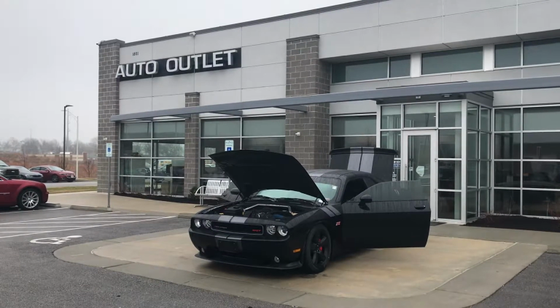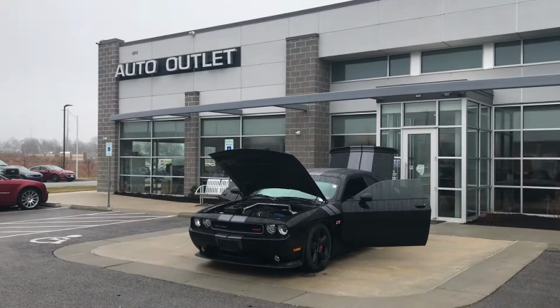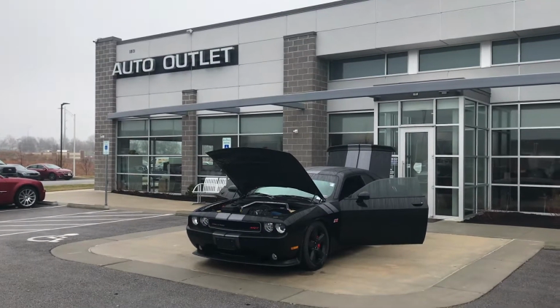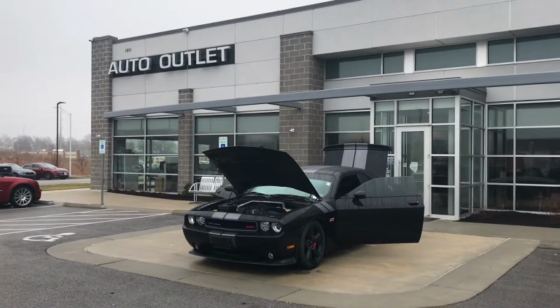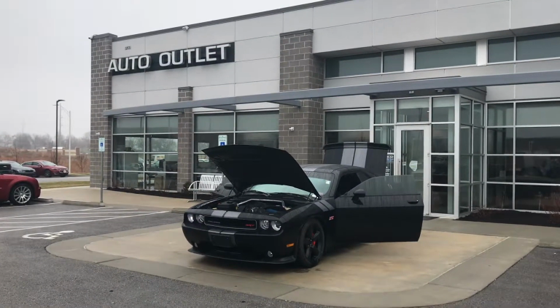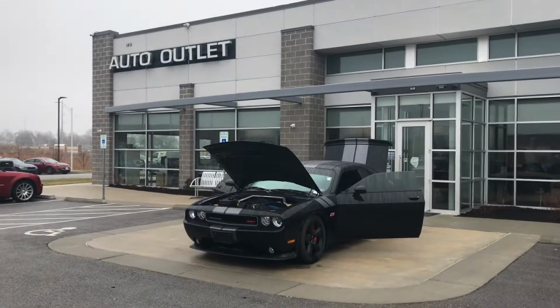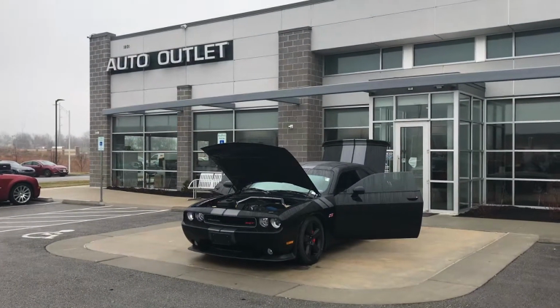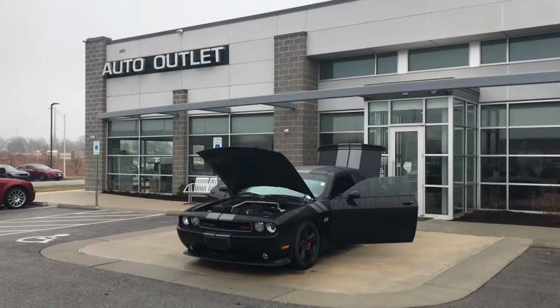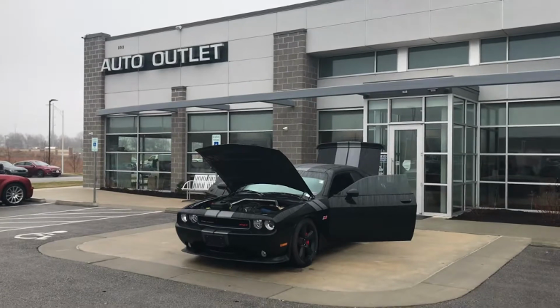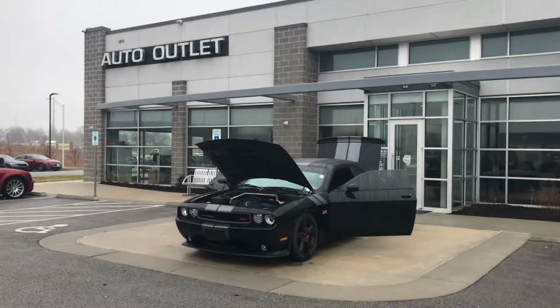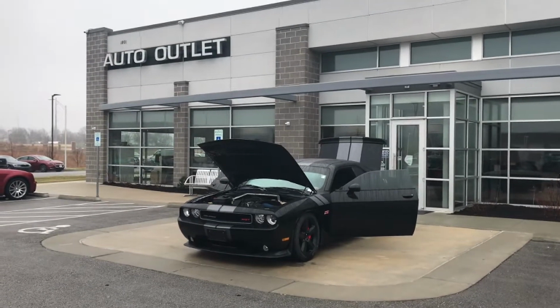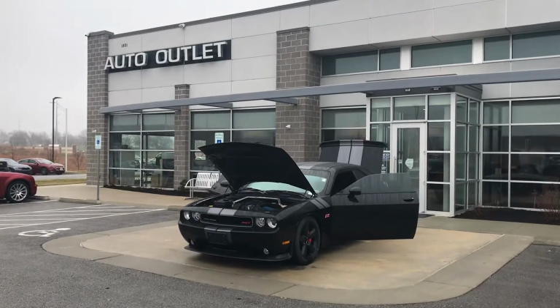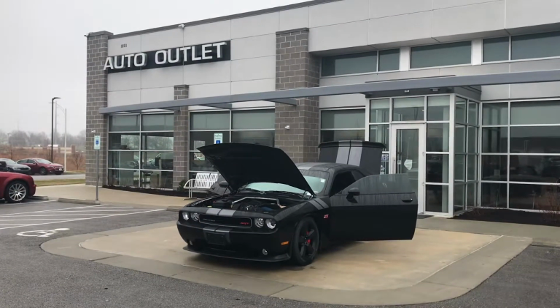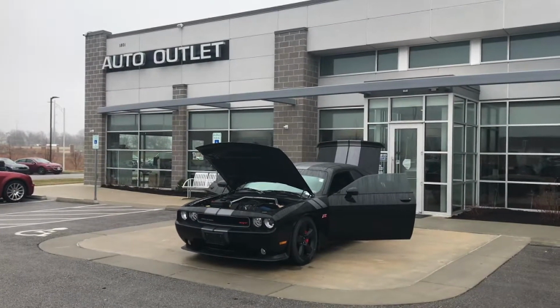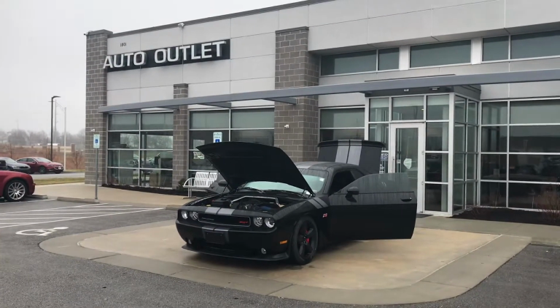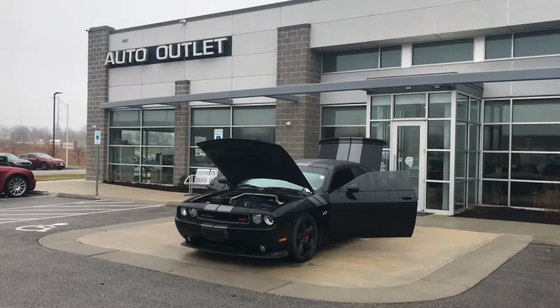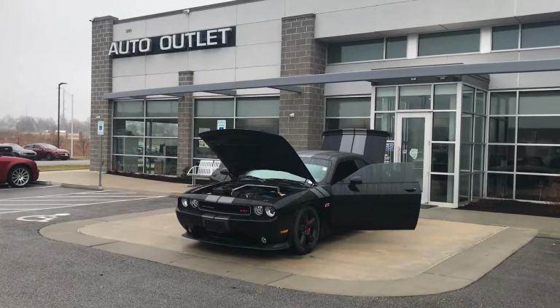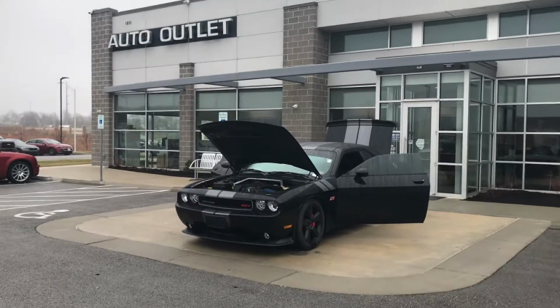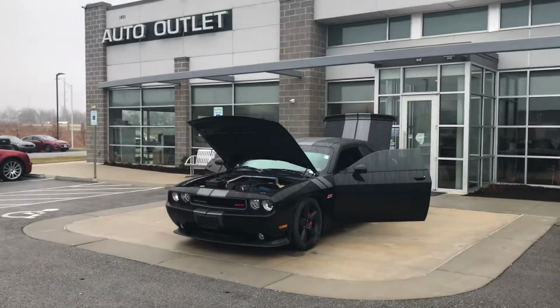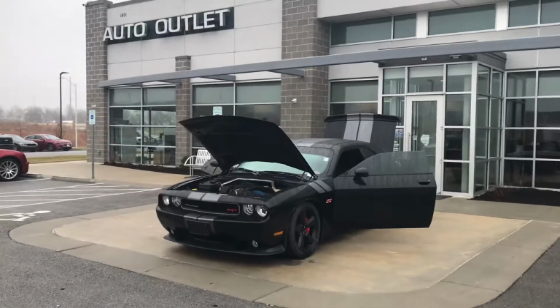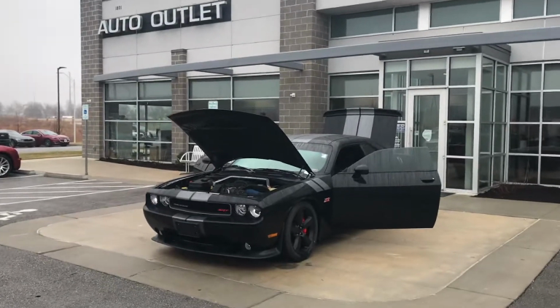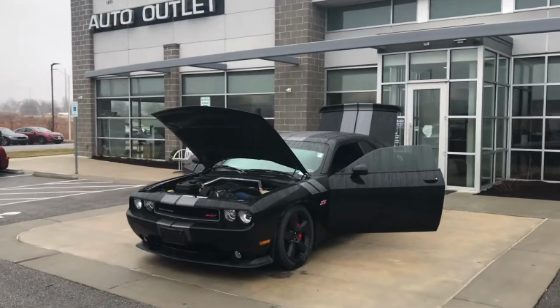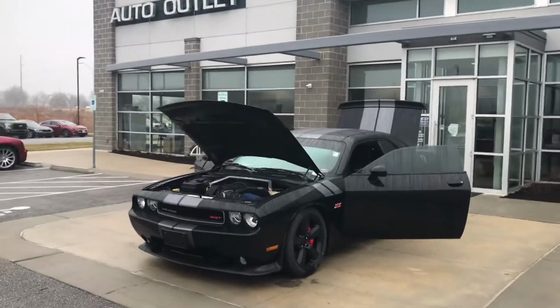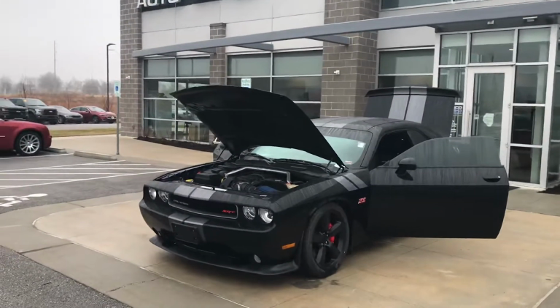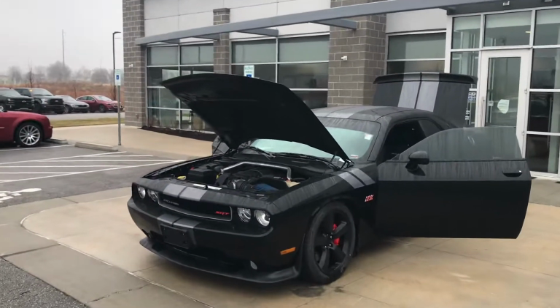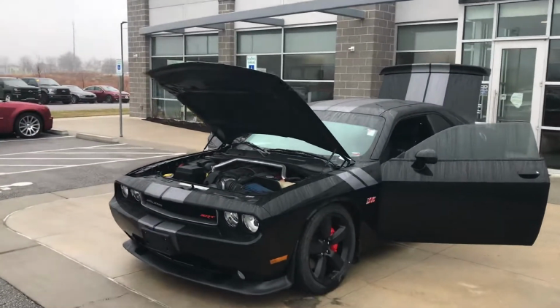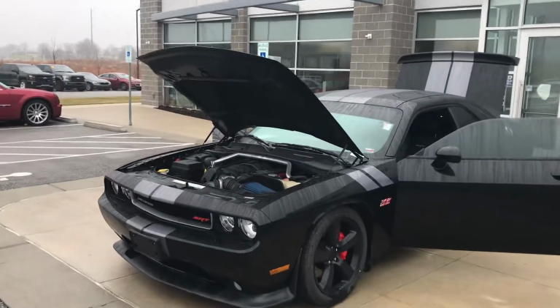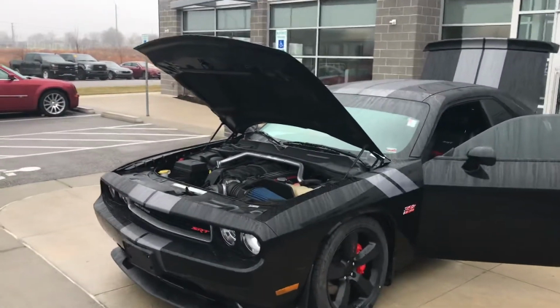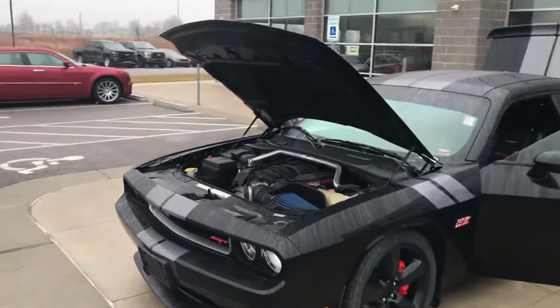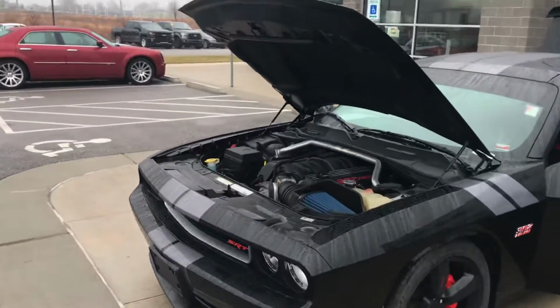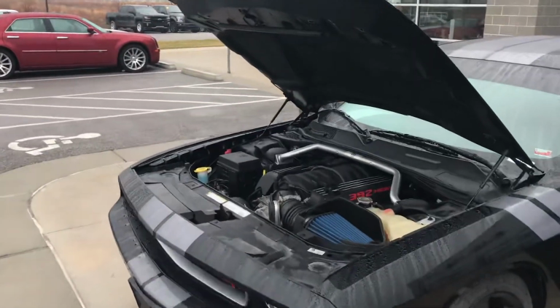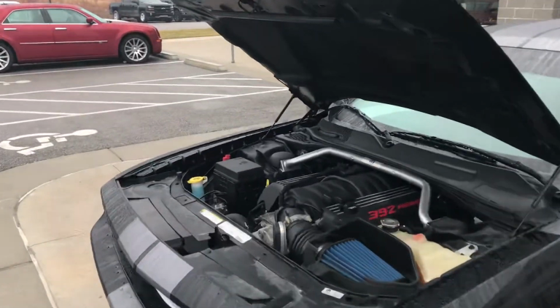Hello Jared, this is Scott with Premier Auto Outlet. This is the 2015 Dodge Challenger that you showed interest in. Looking over the car you can just see how beautiful it is. You can hear the purr of that beautiful engine.